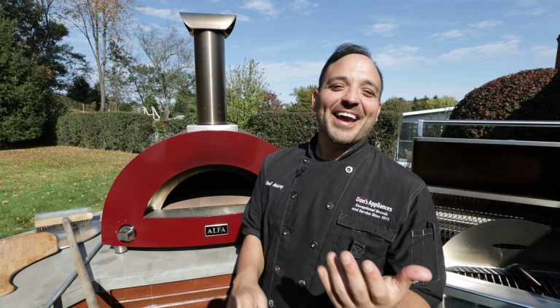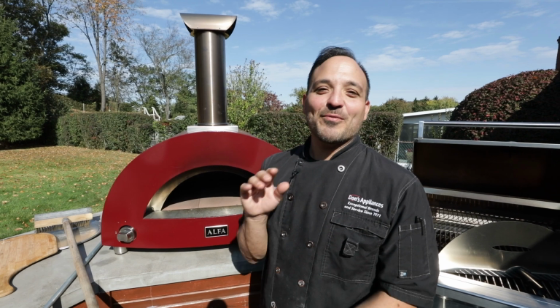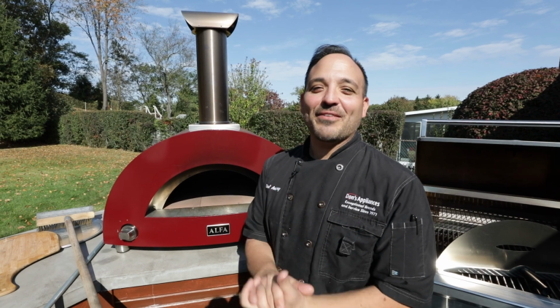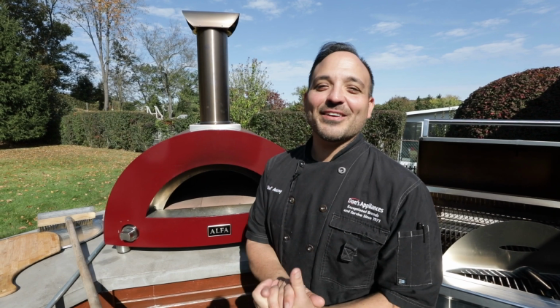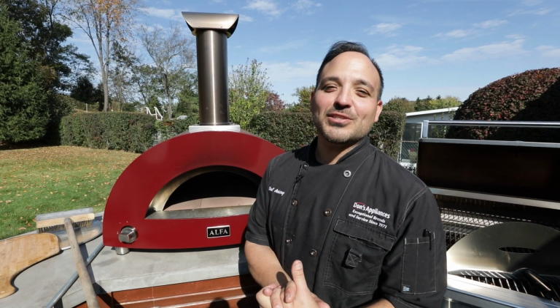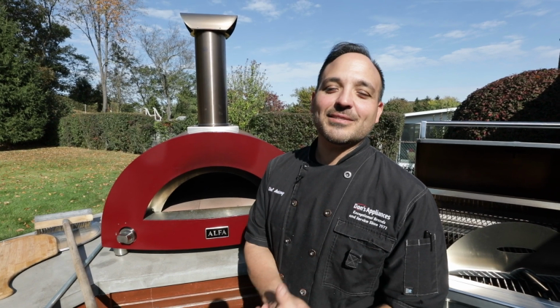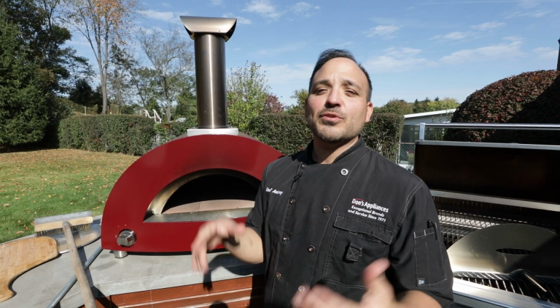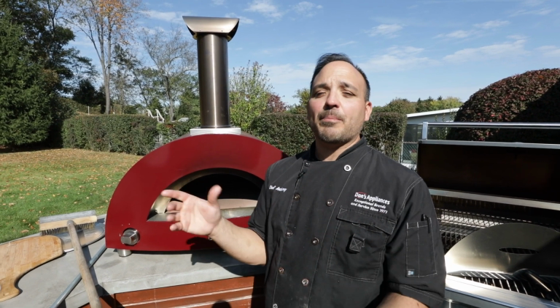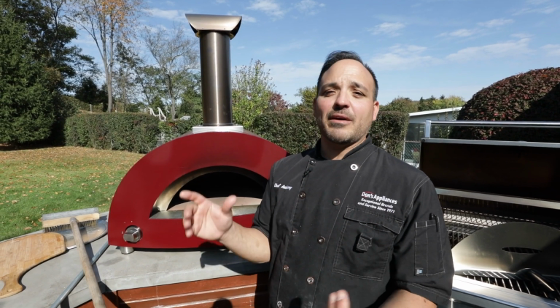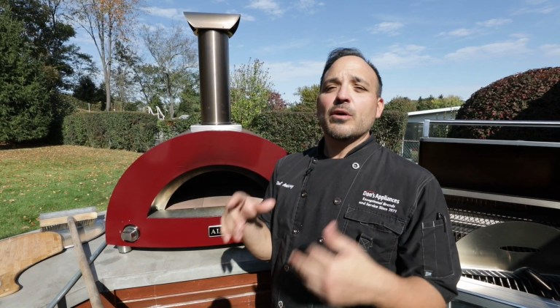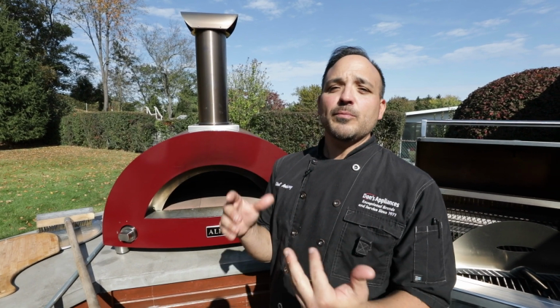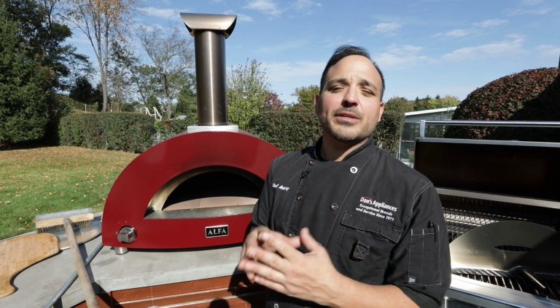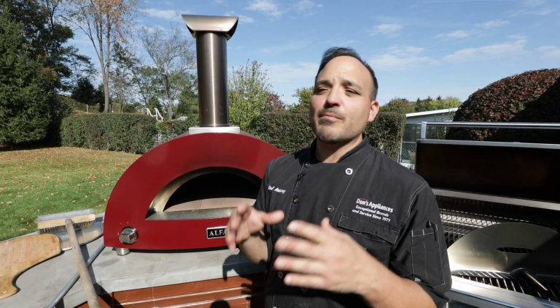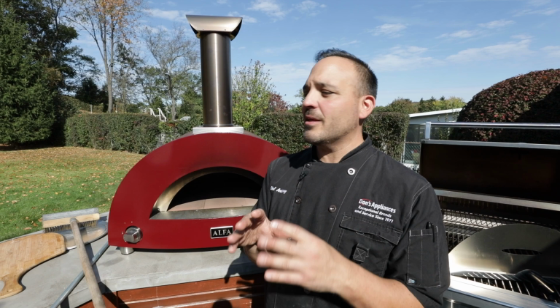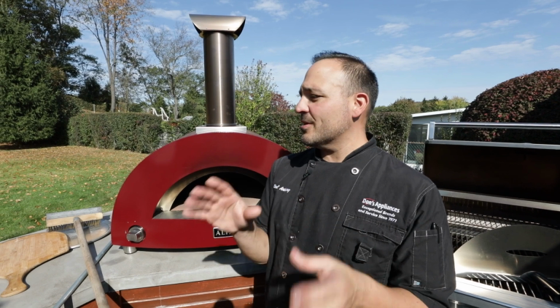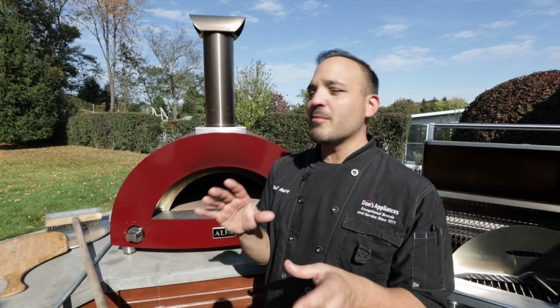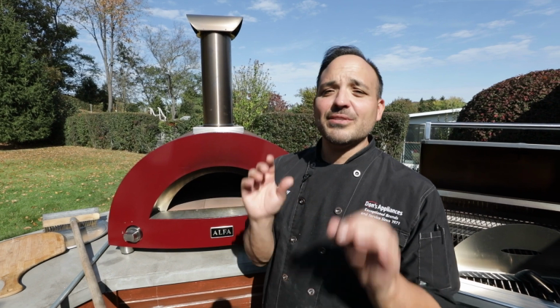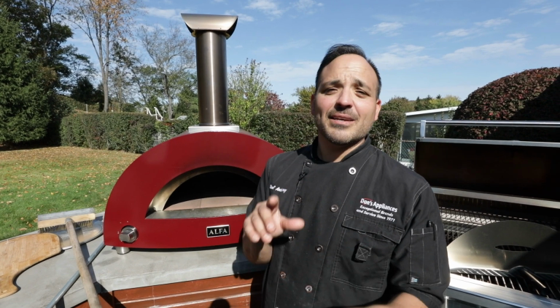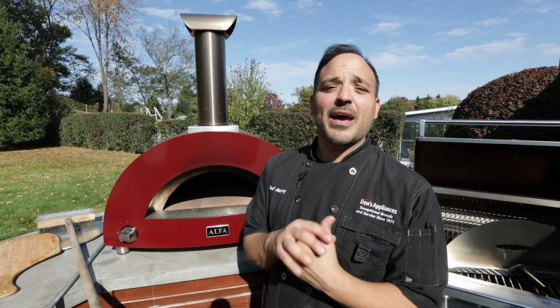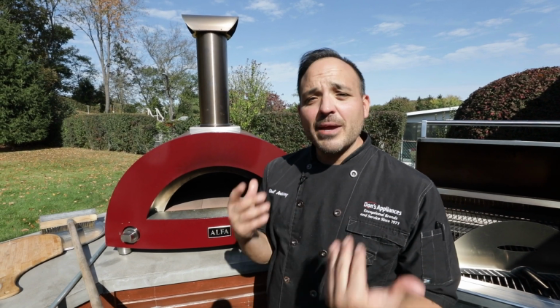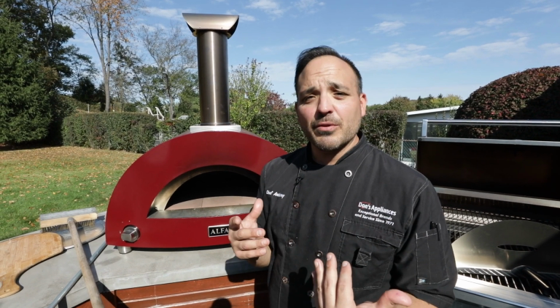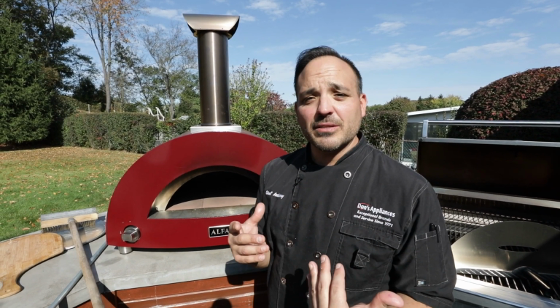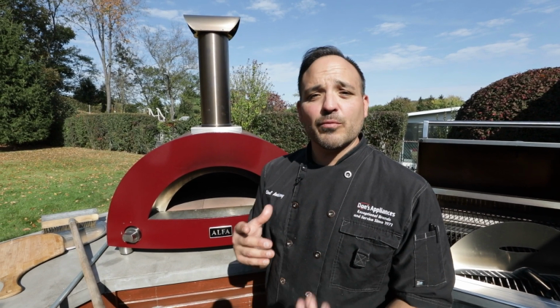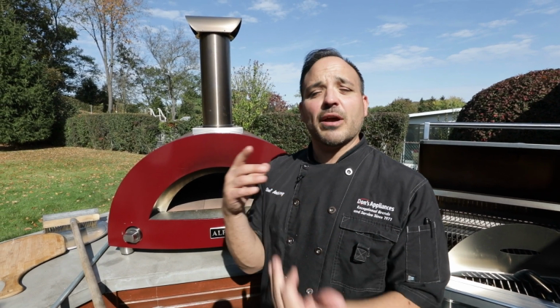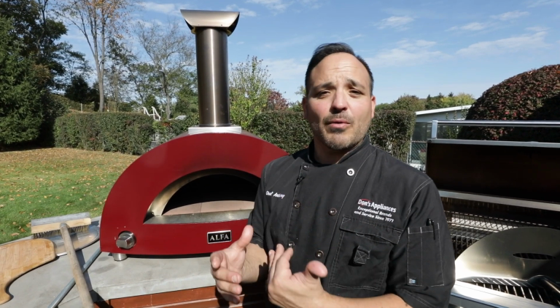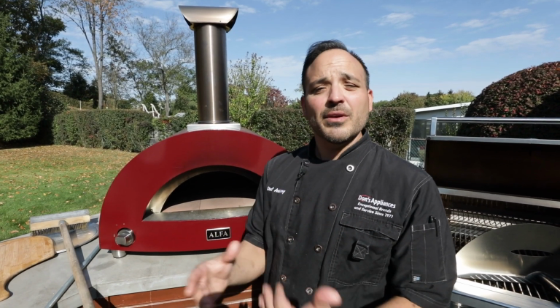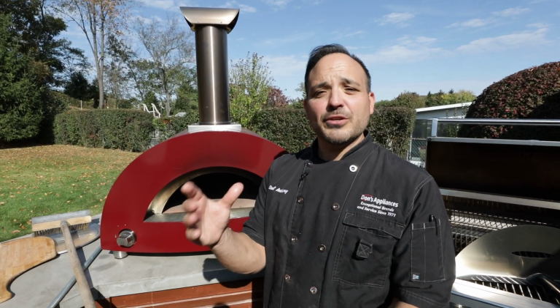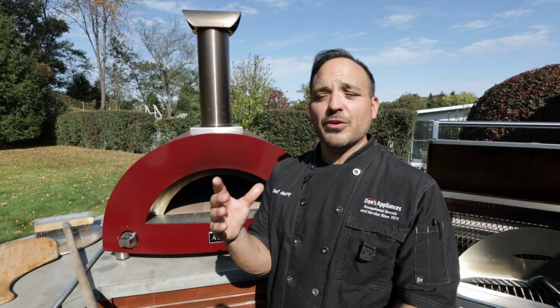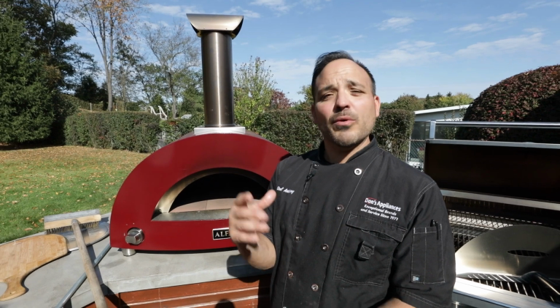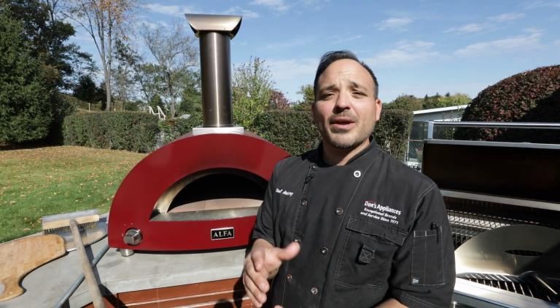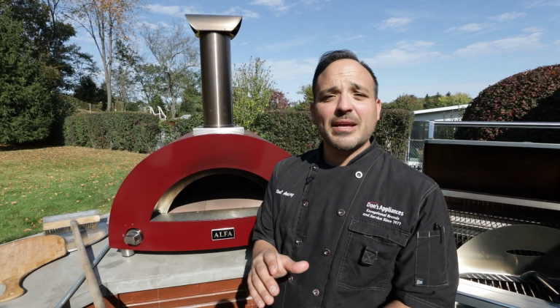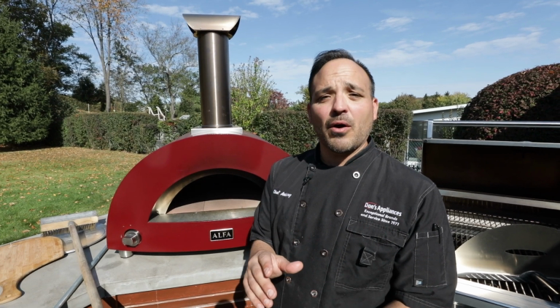Hey everyone, Chef Anthony here at Dawn's Appliance. Today we're talking about pizza ovens — most importantly, some of the common mistakes that you make with your pizza oven. We're going to try and correct them and show you what the right steps are.